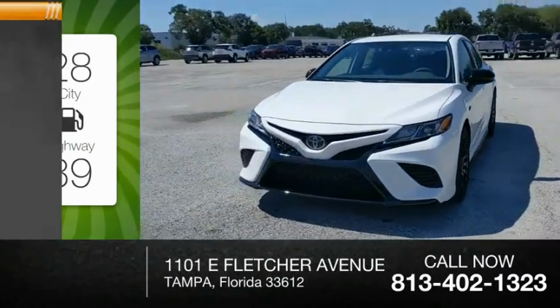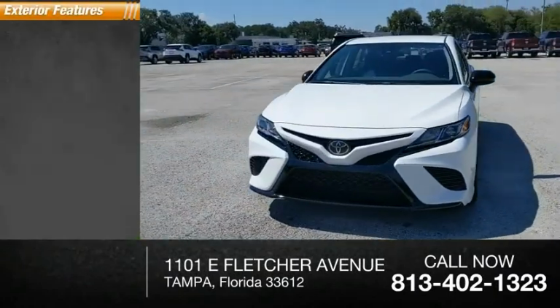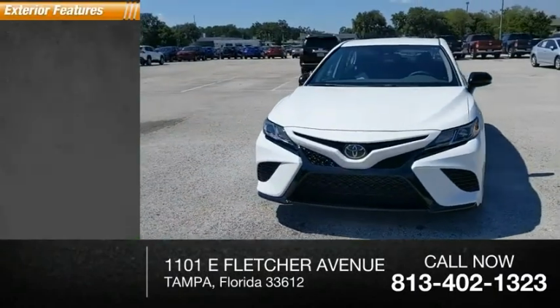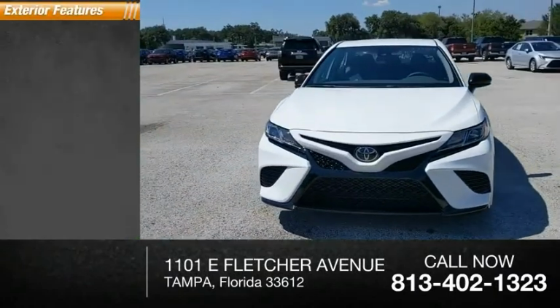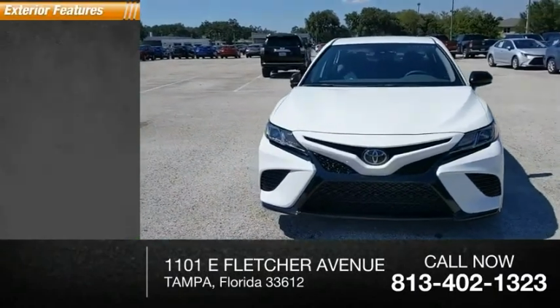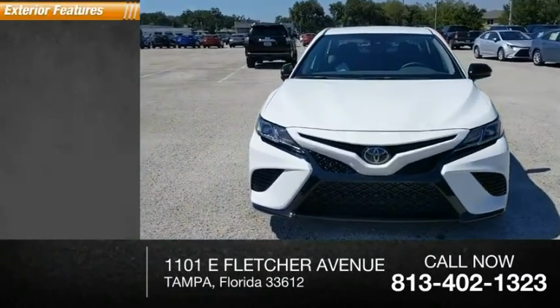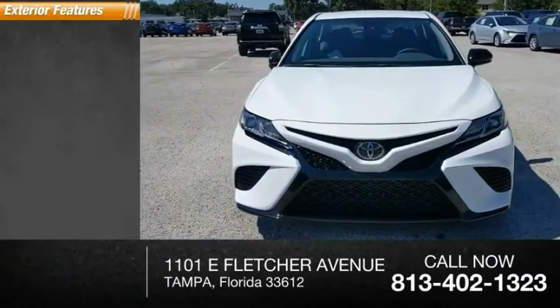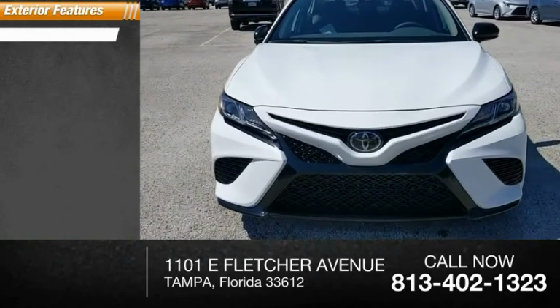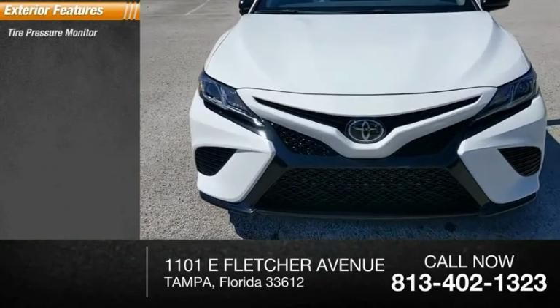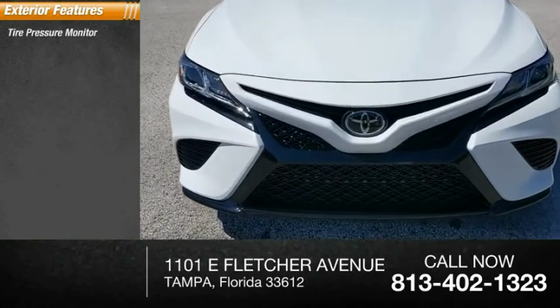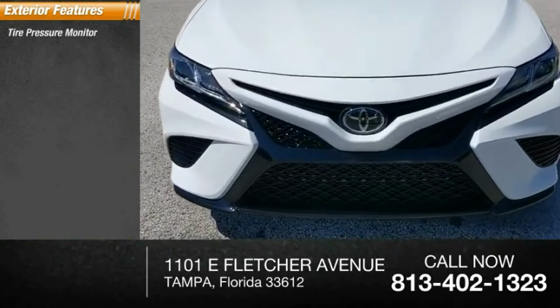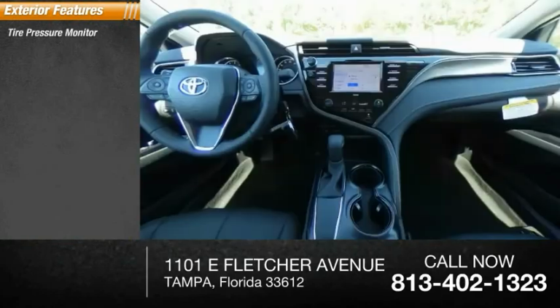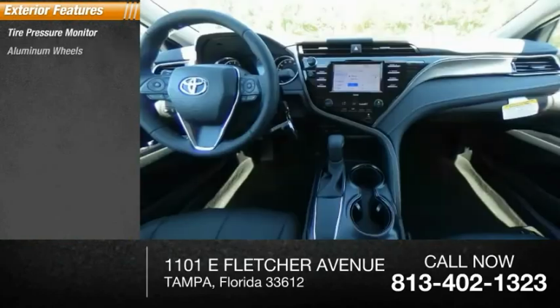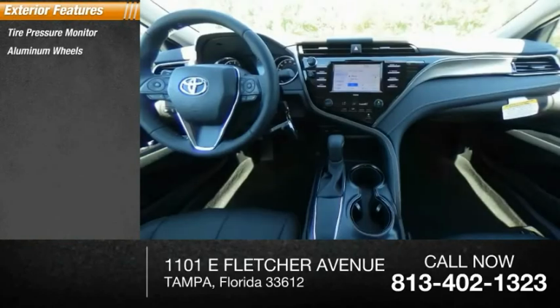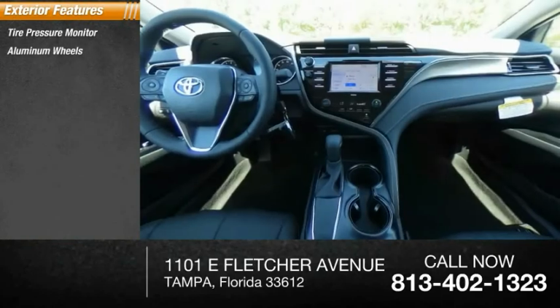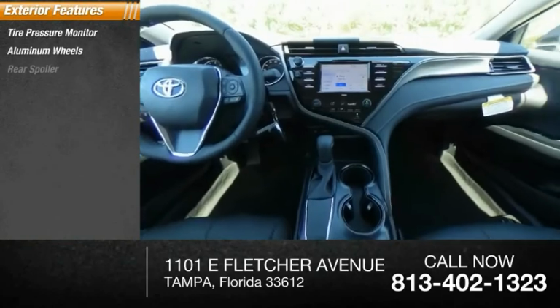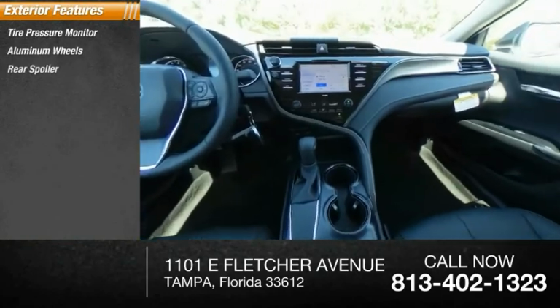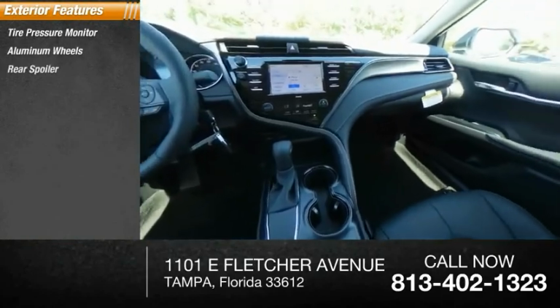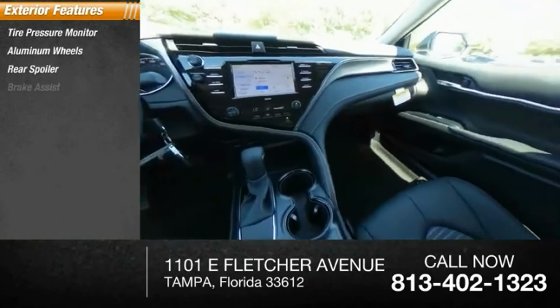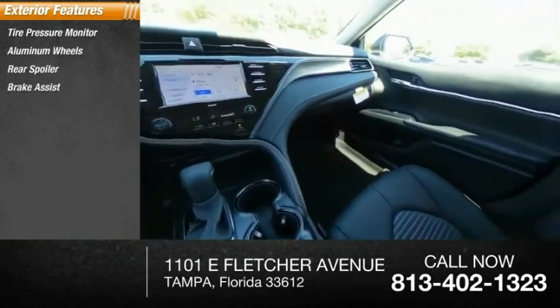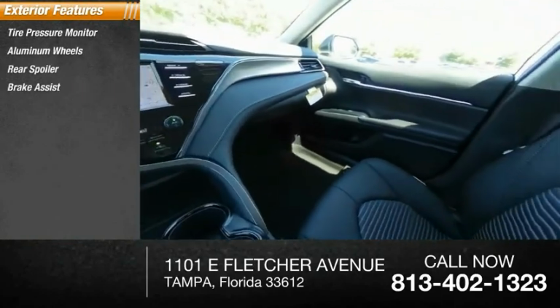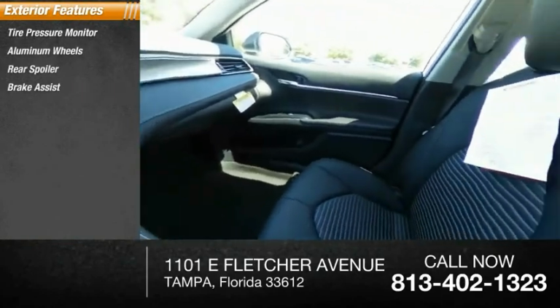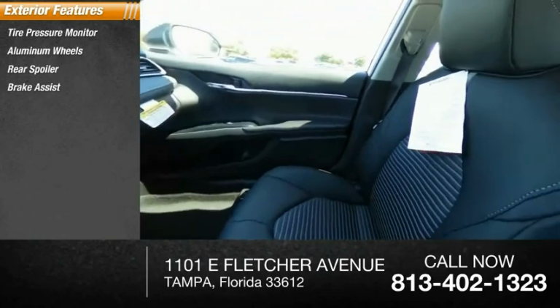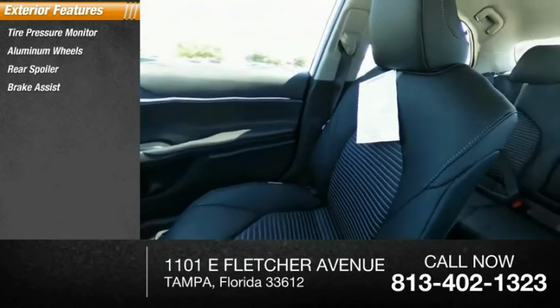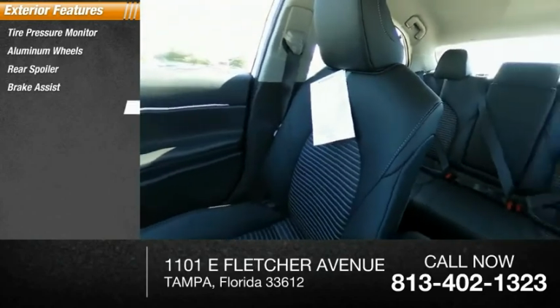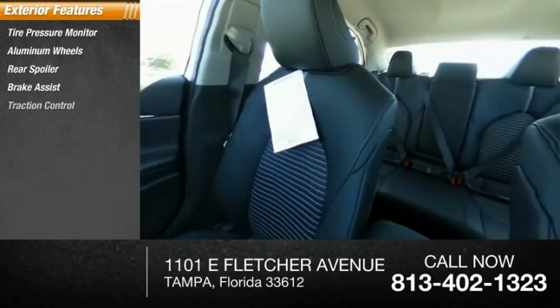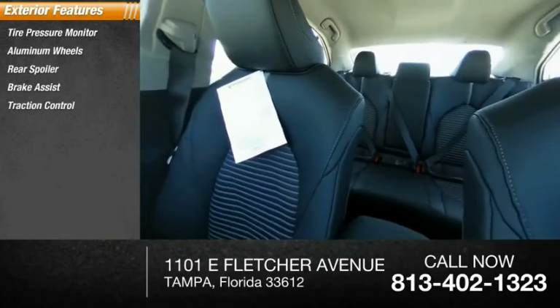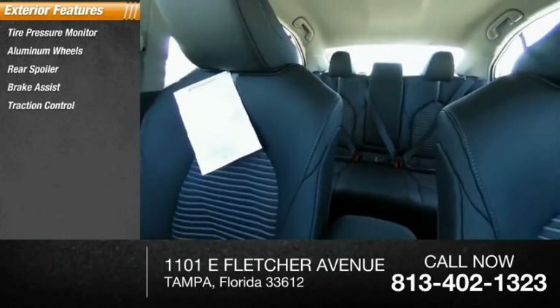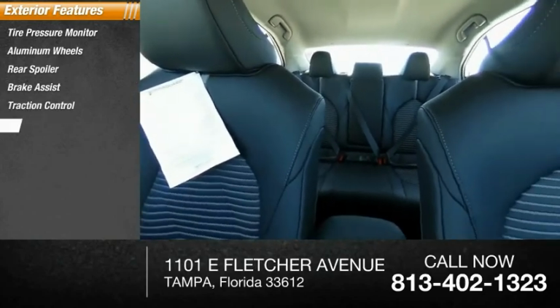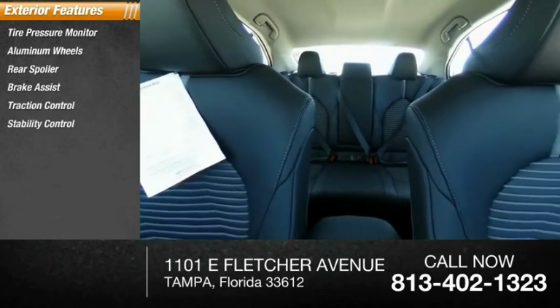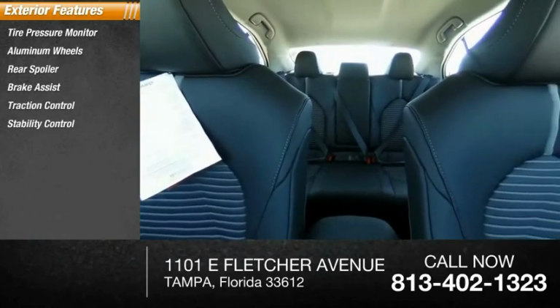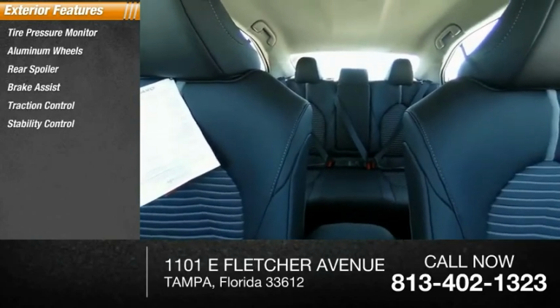Here are some of this vehicle's great options: tire pressure monitor, aluminum wheels, rear spoiler, brake assist, traction control, stability control, and daytime running lights.